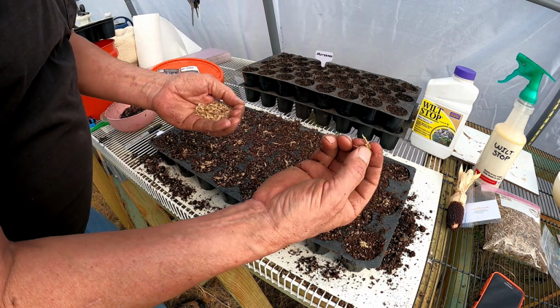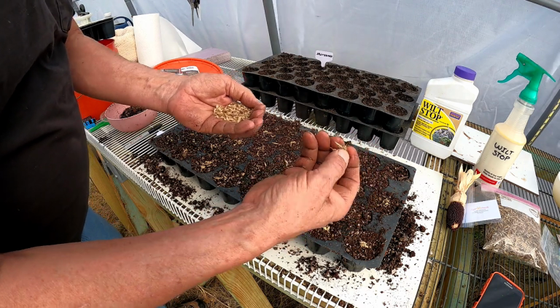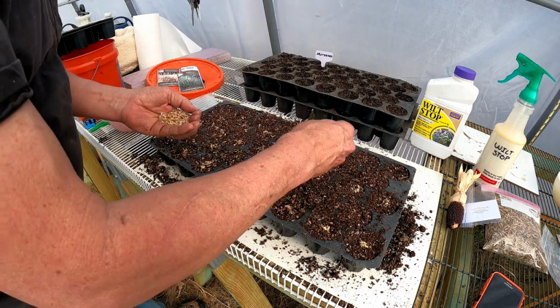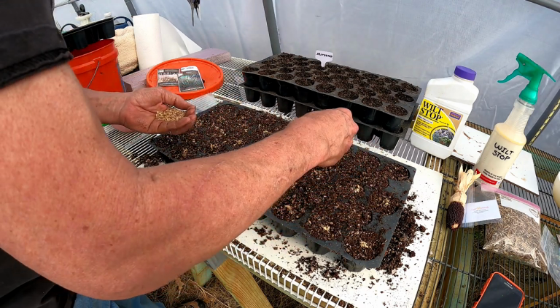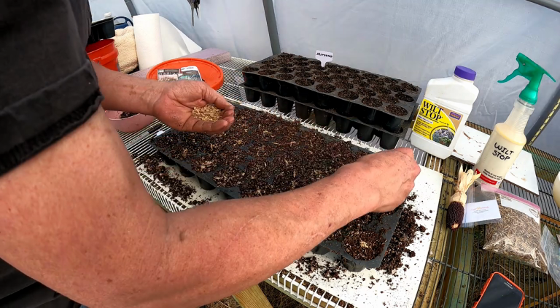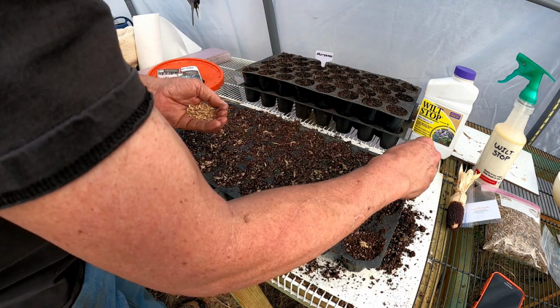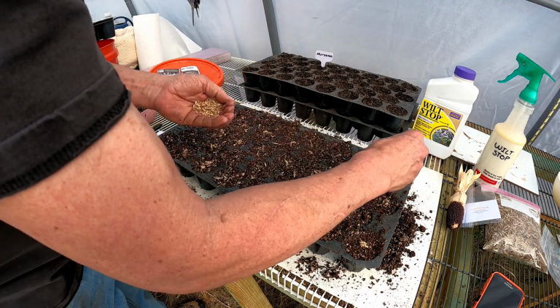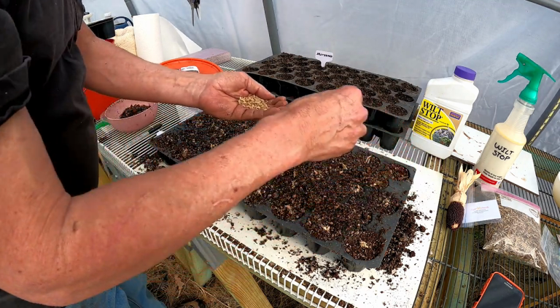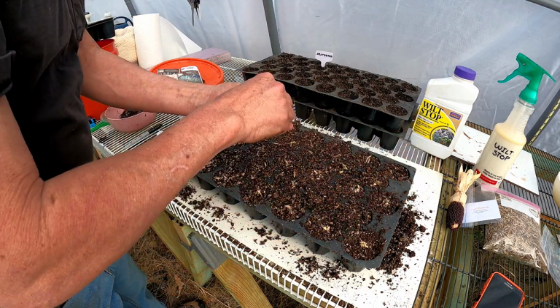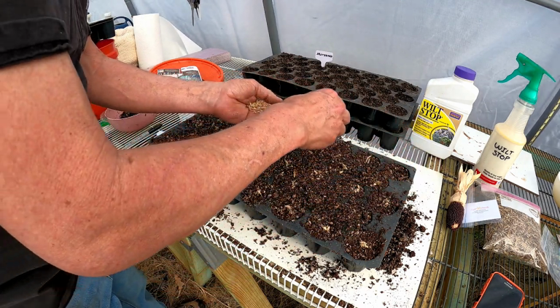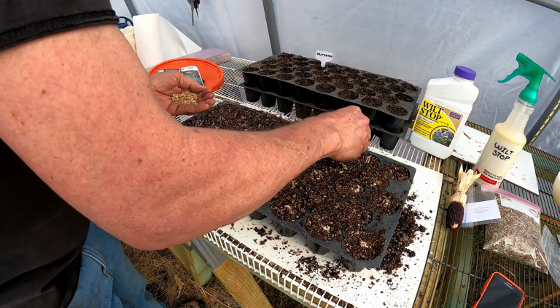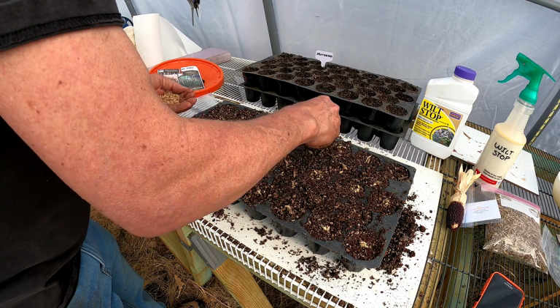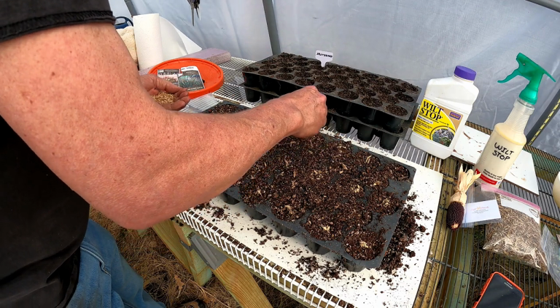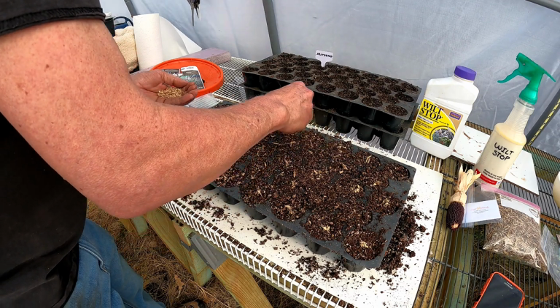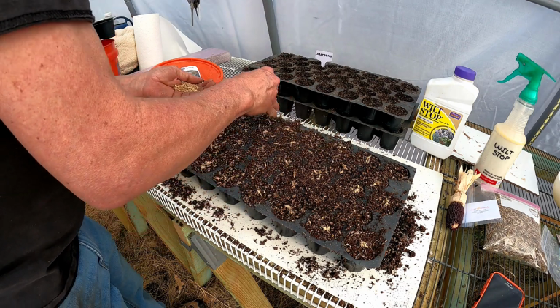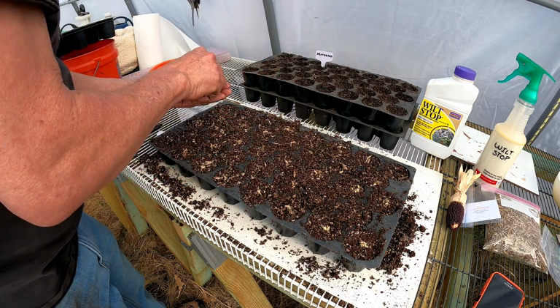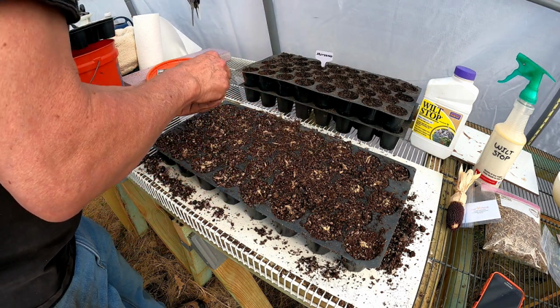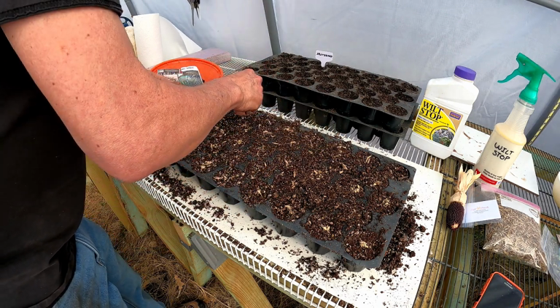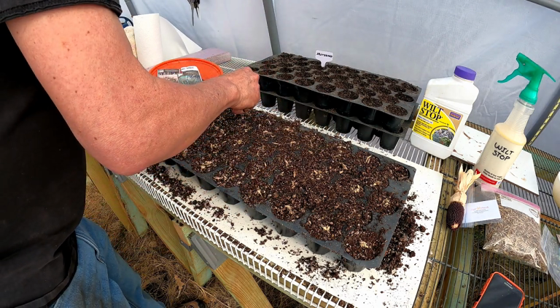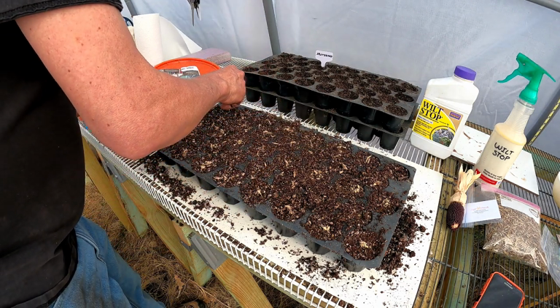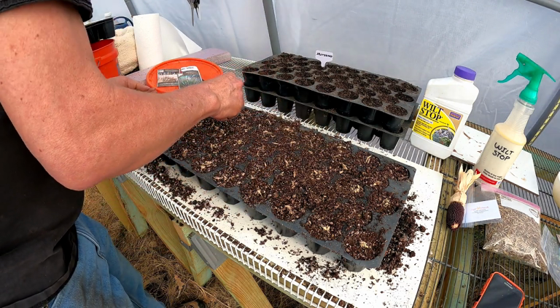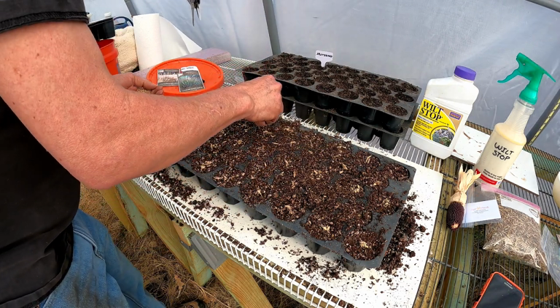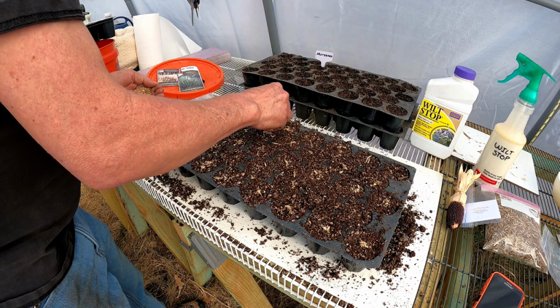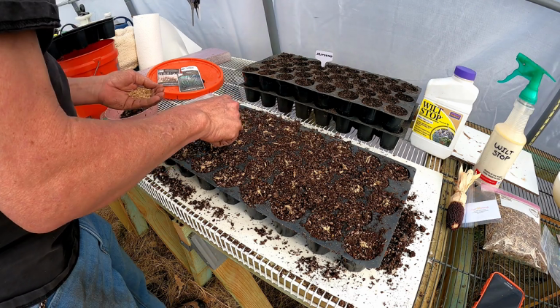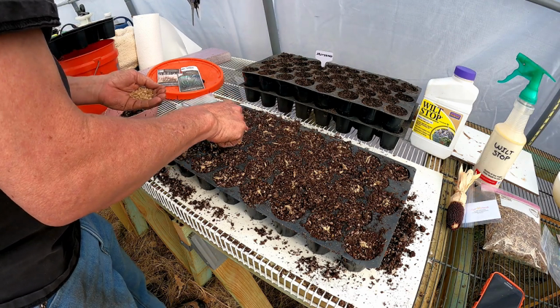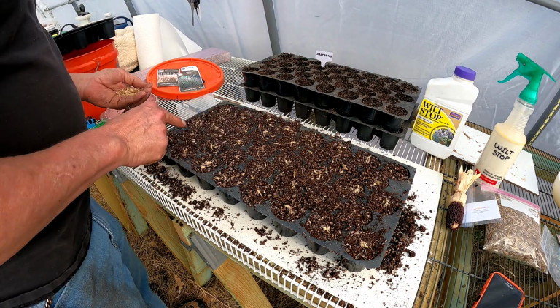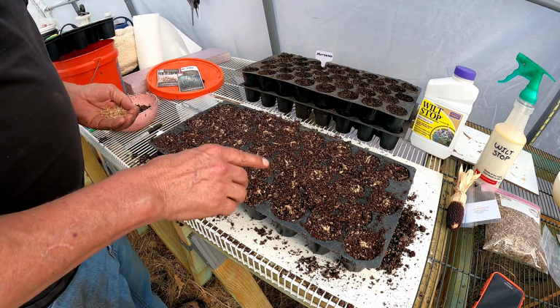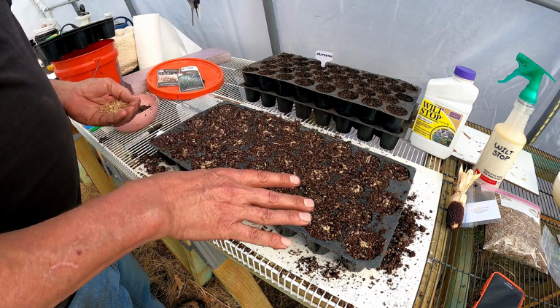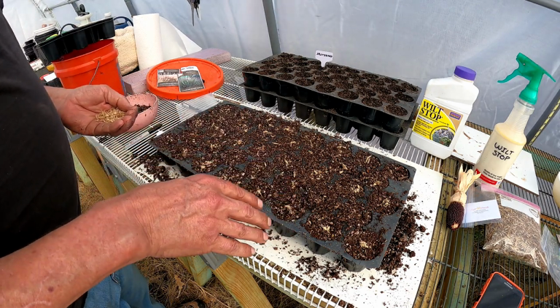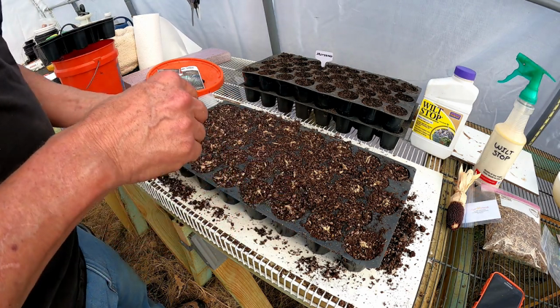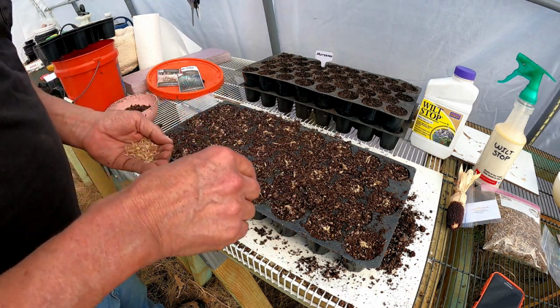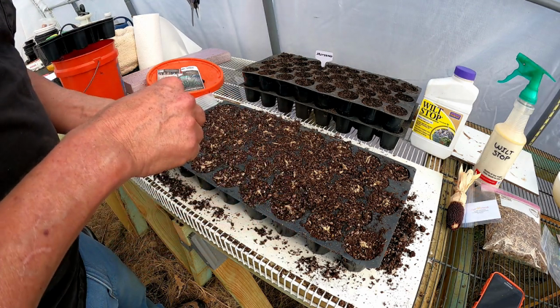This stuff isn't really broken up, so I'm going to have a lot of seeds in each one of these little openings. This one's going to be a bit messy, but that's okay.